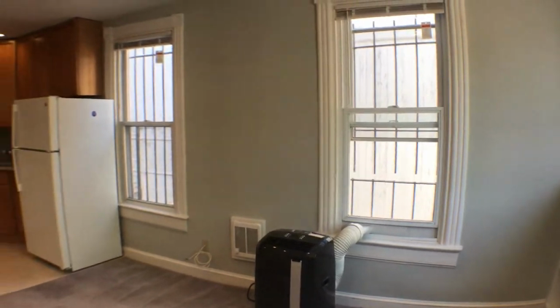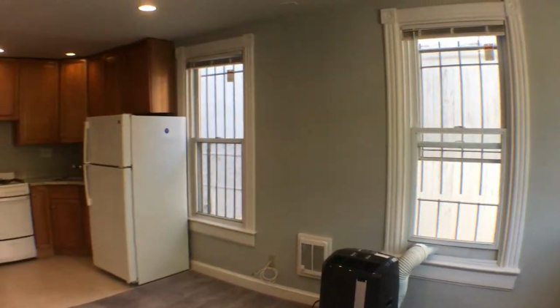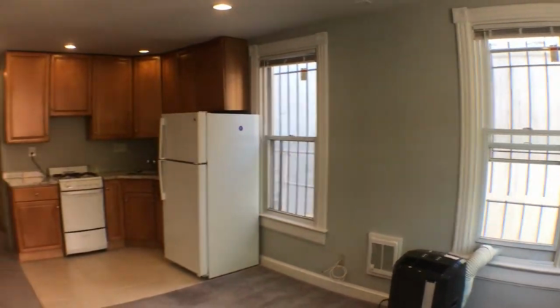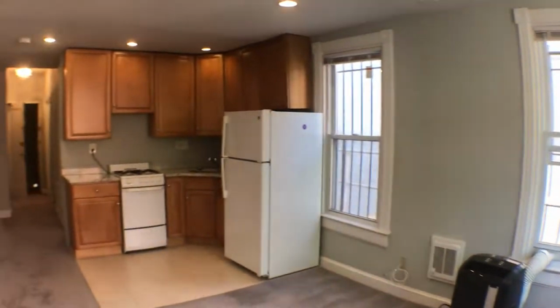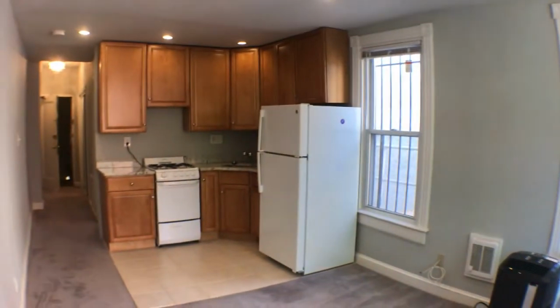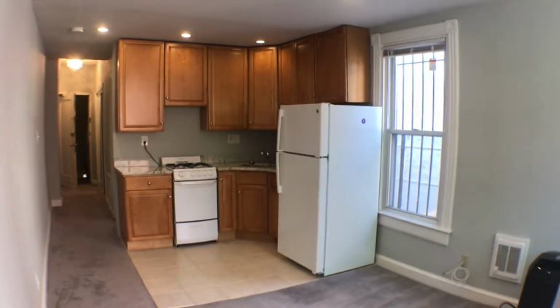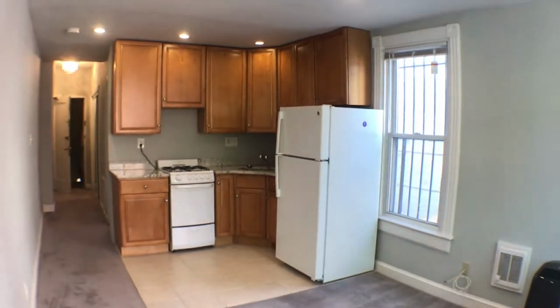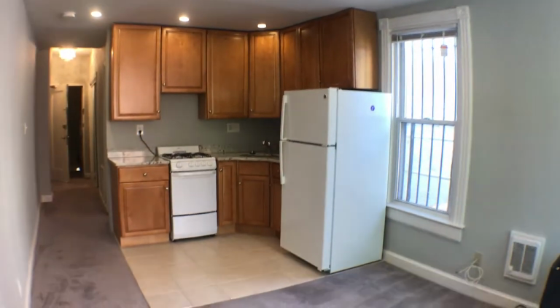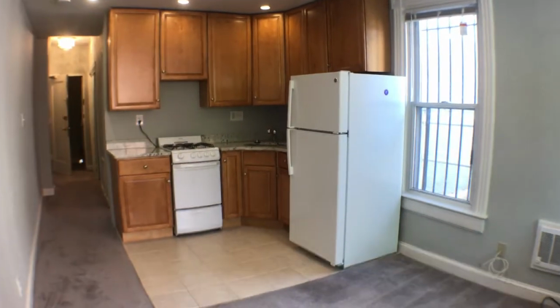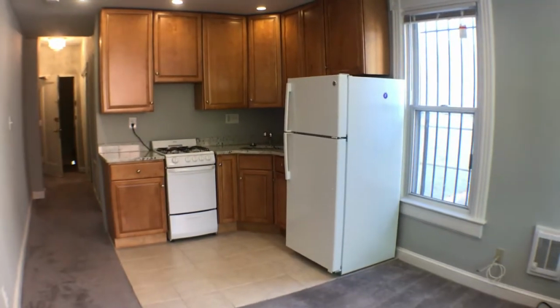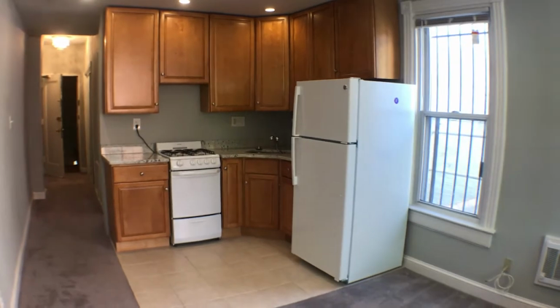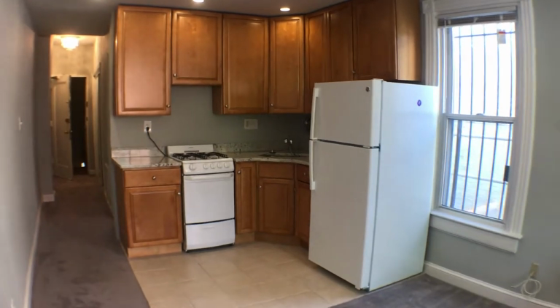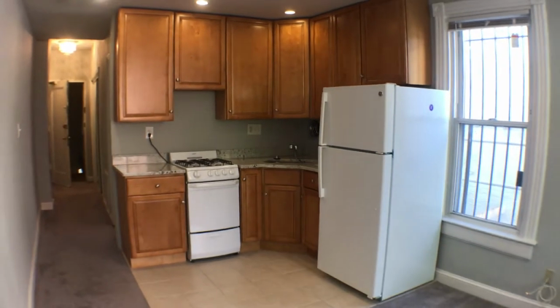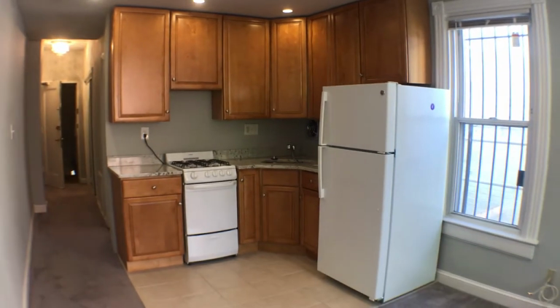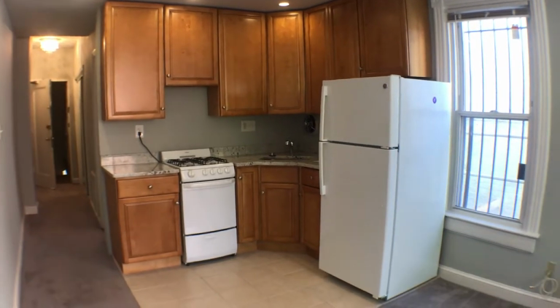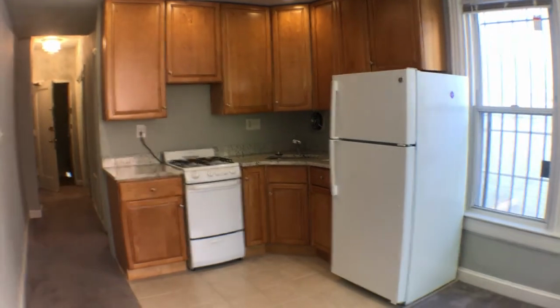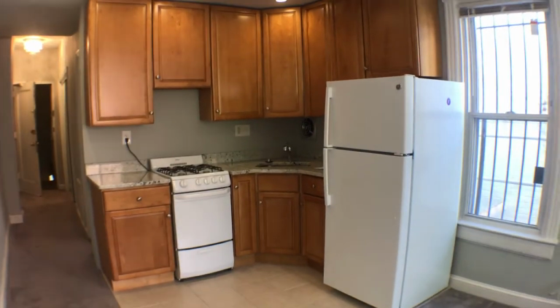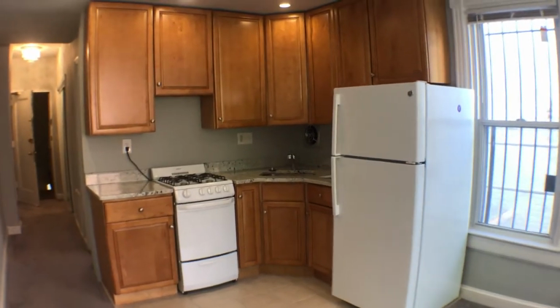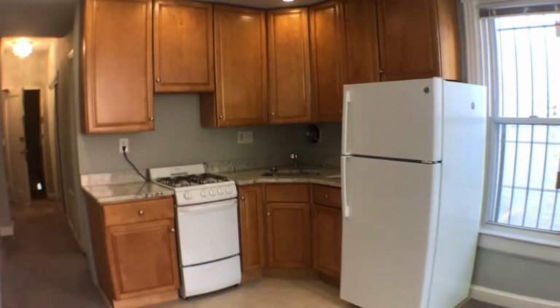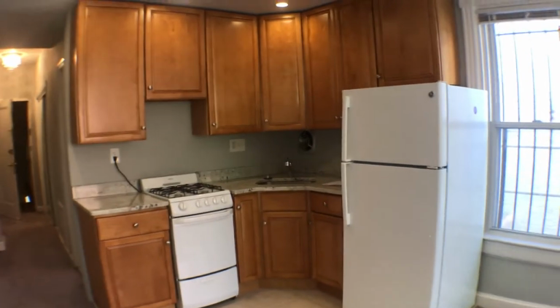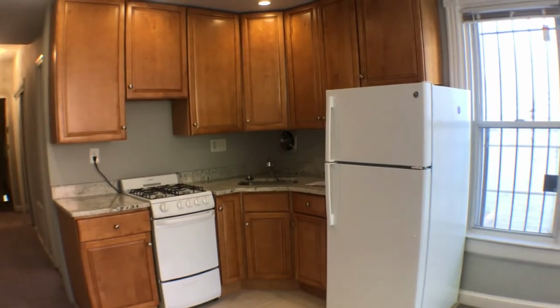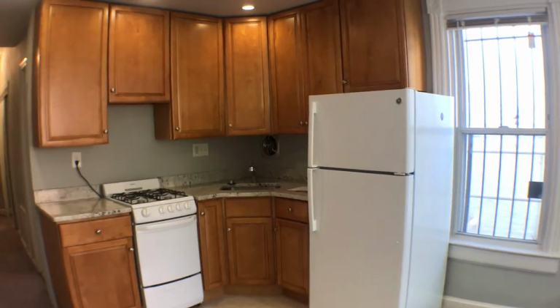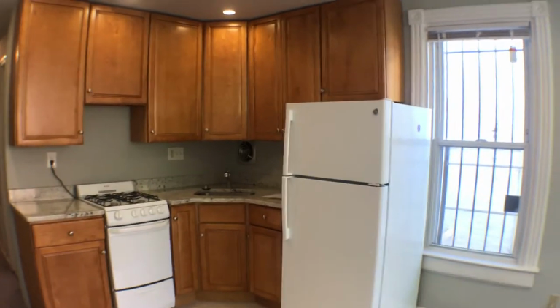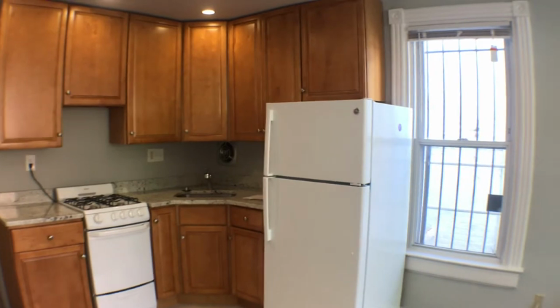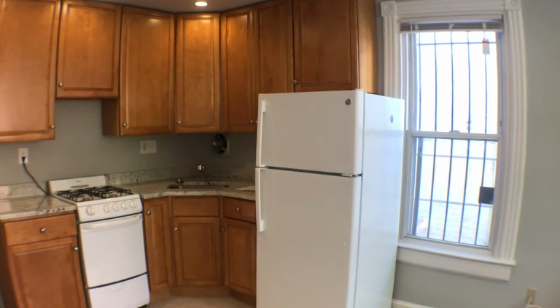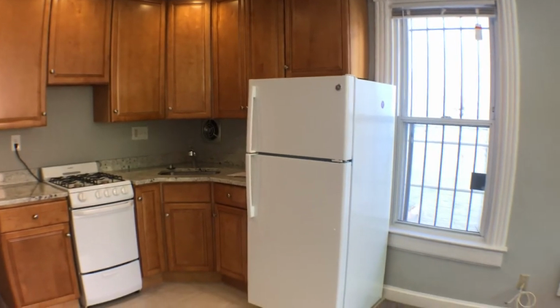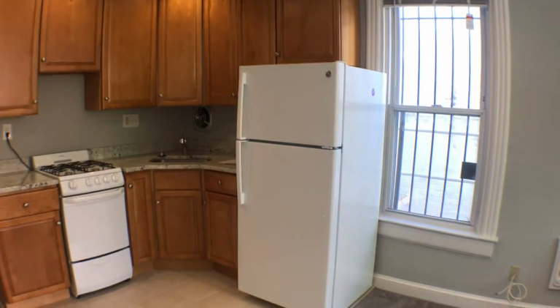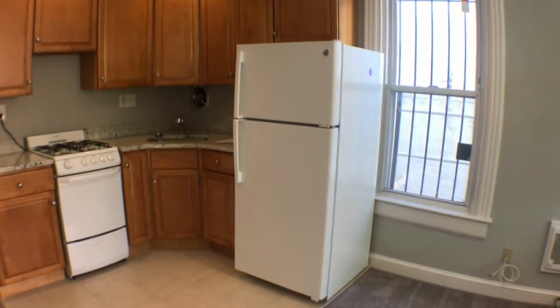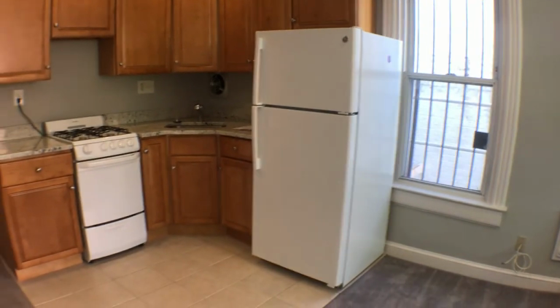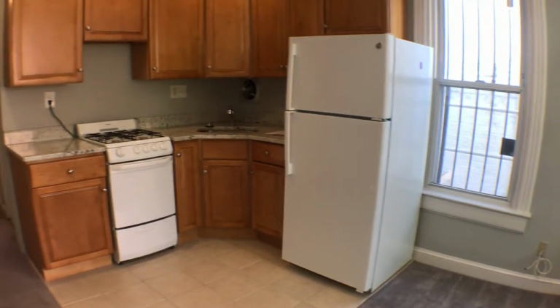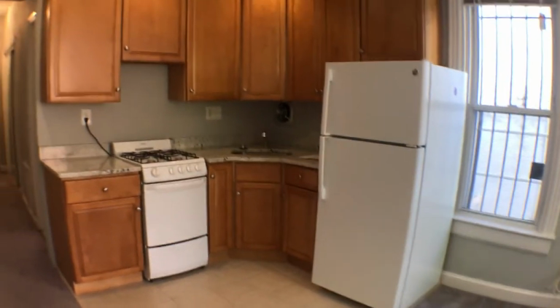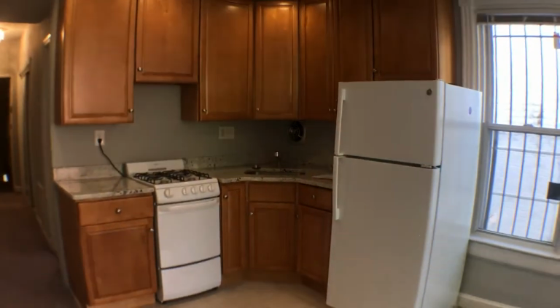And then you'll be able to see the kitchen area — white appliances, gas range, stove and oven, and a refrigerator. Welcome home.